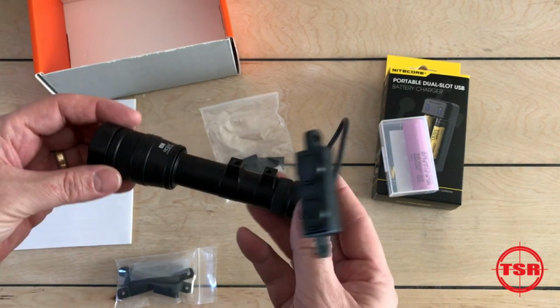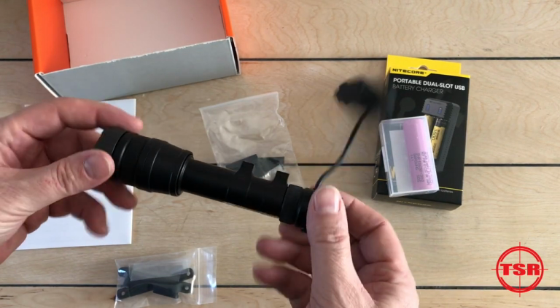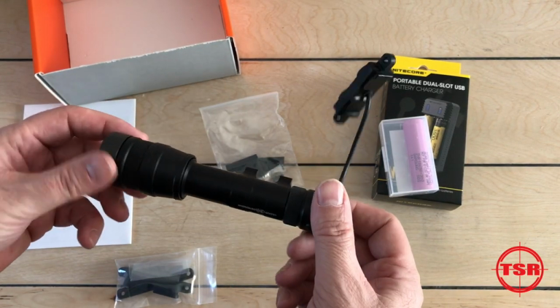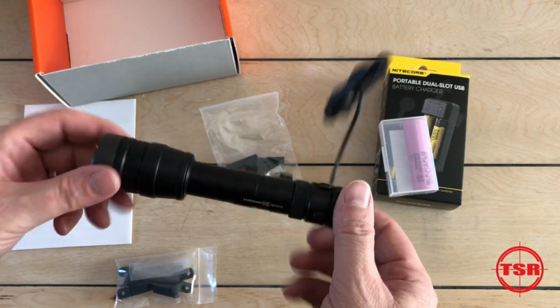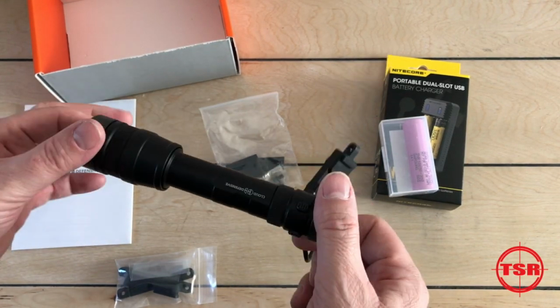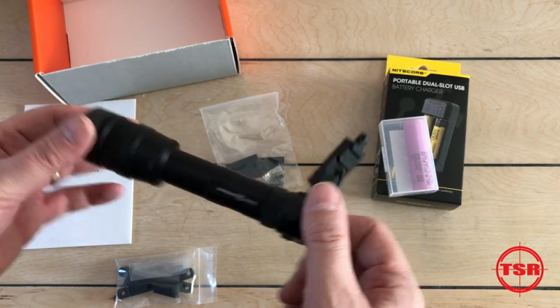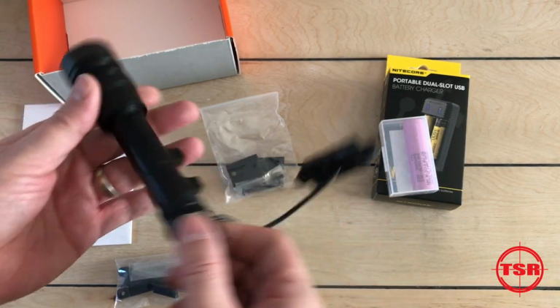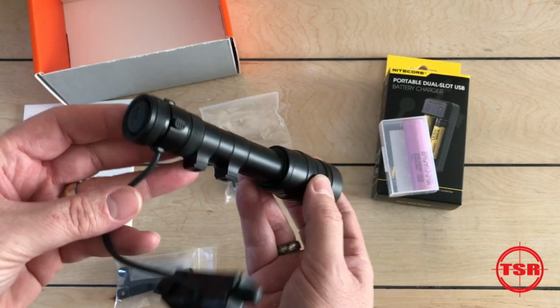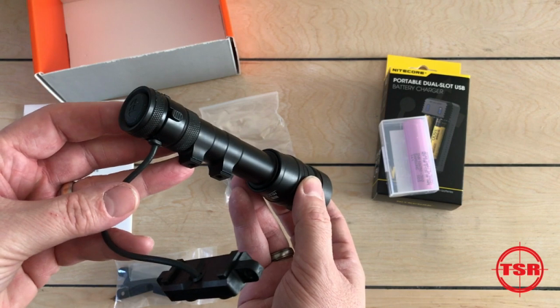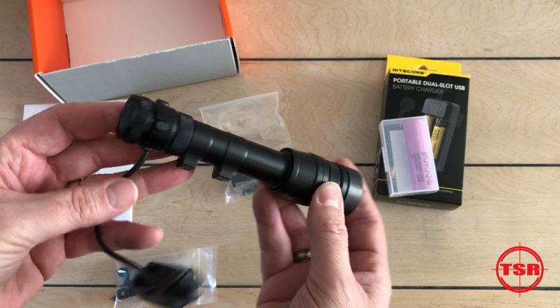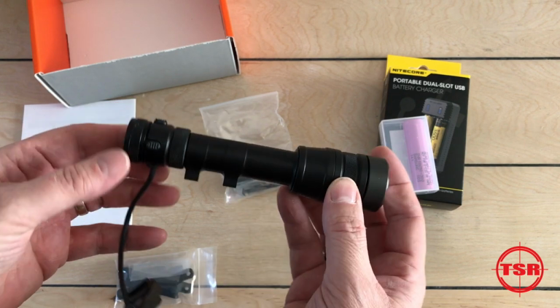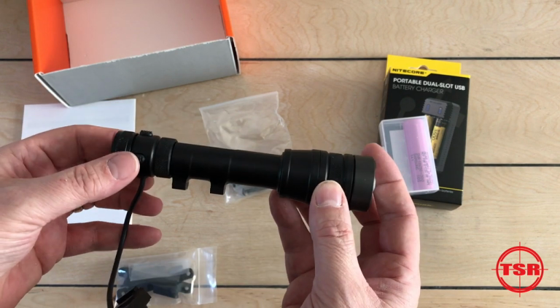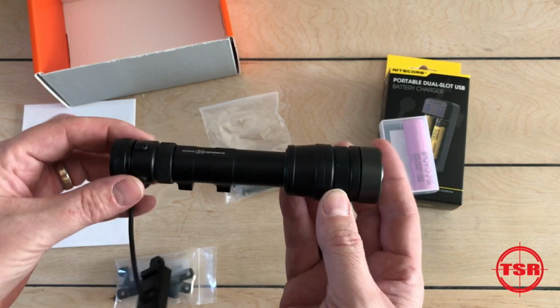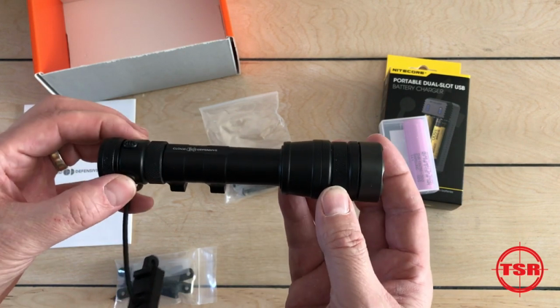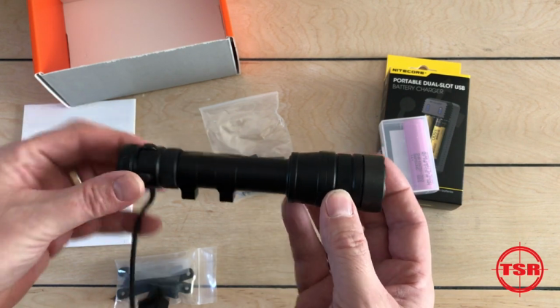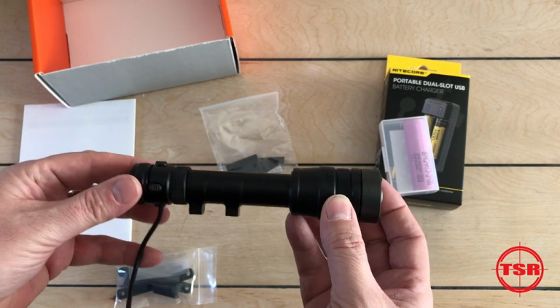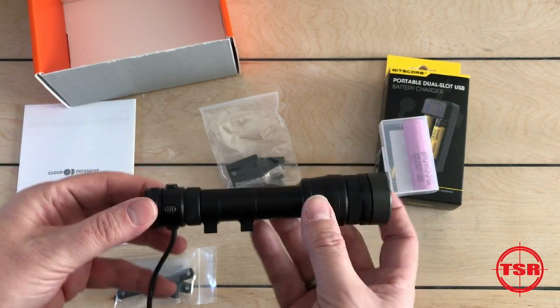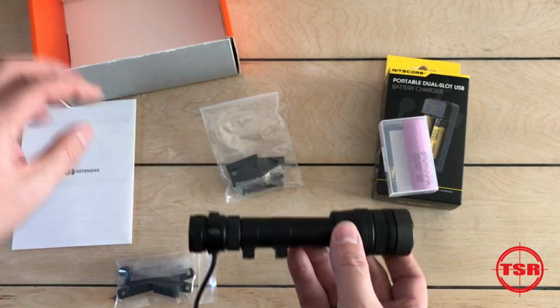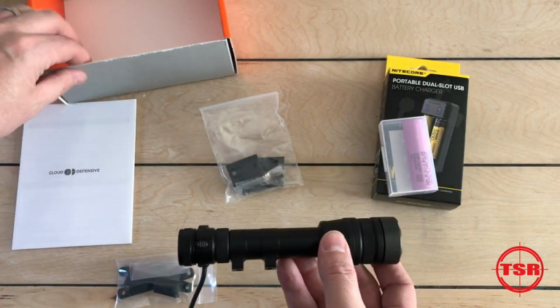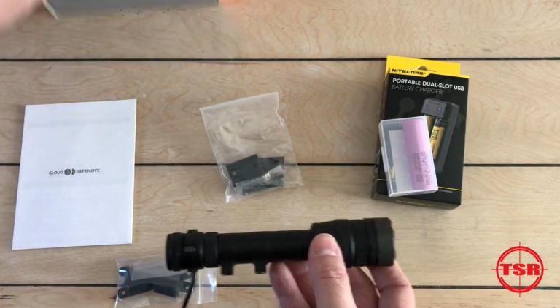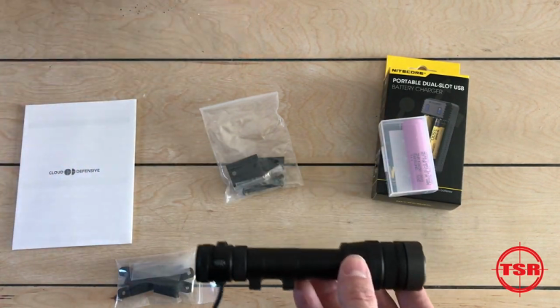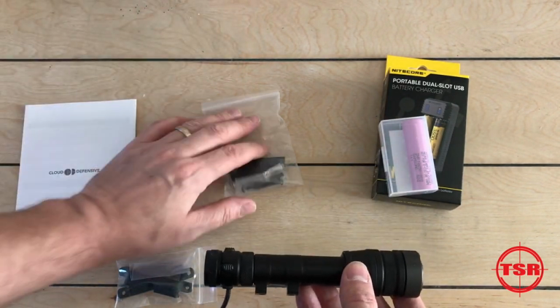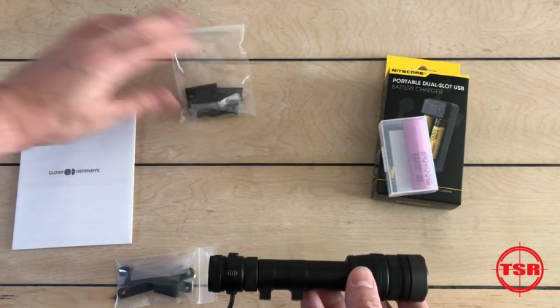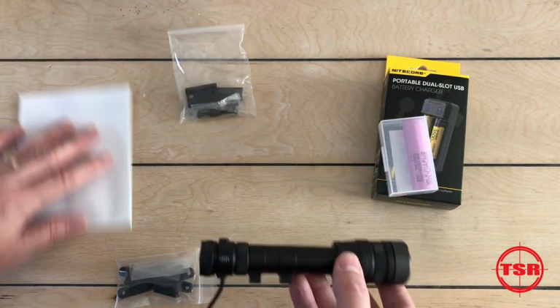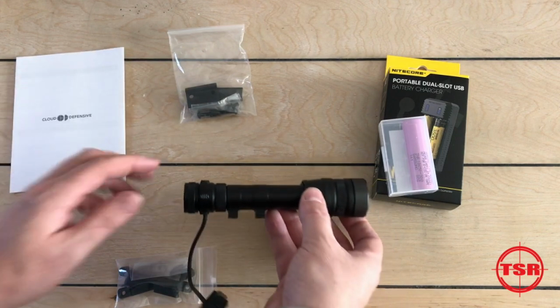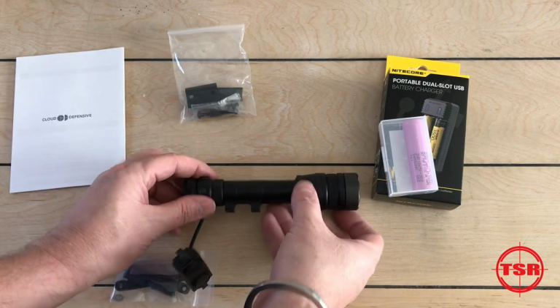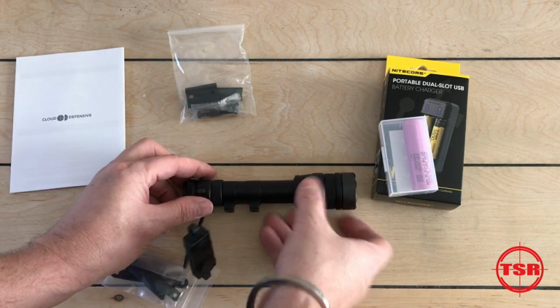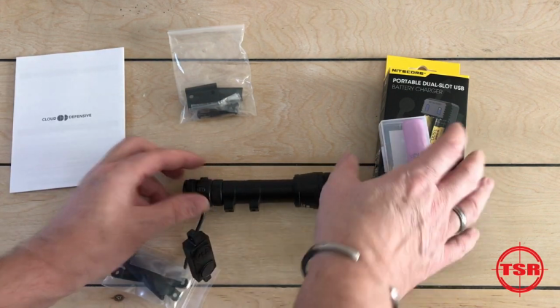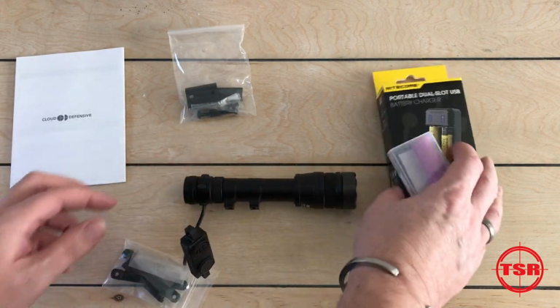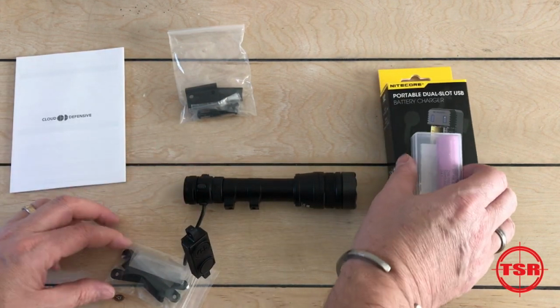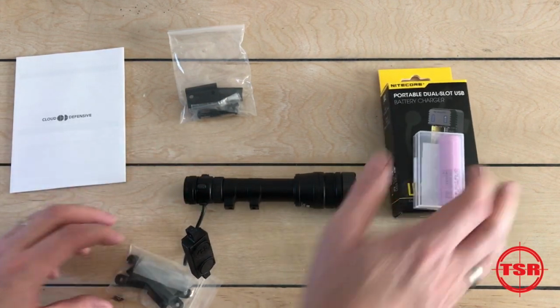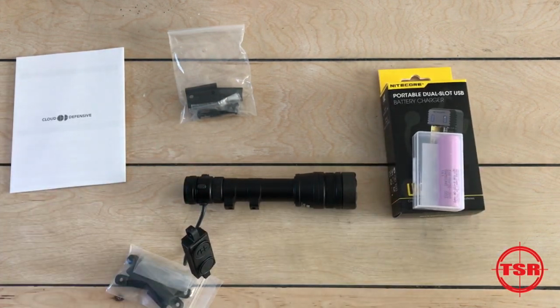Now this is a fully modular design. You can run it different ways, so all kinds of cool things going on. Let's dig in and take a look at what sets this apart from the rest of the pack.